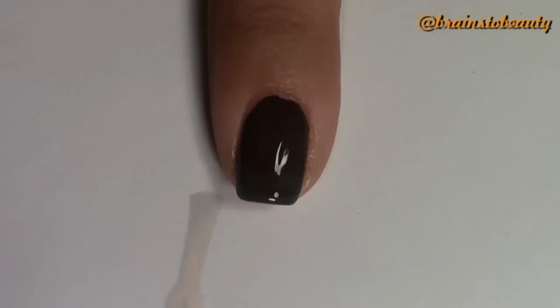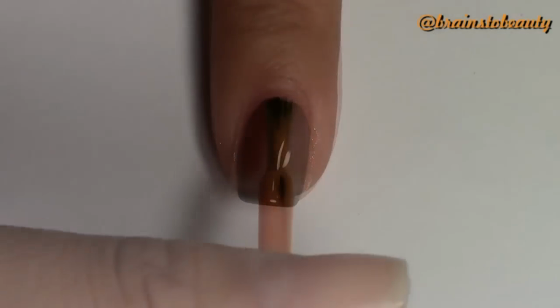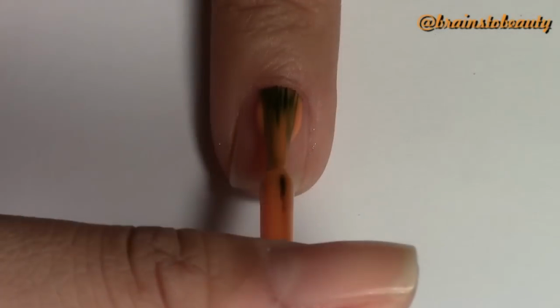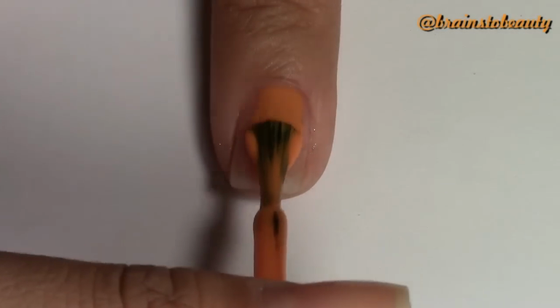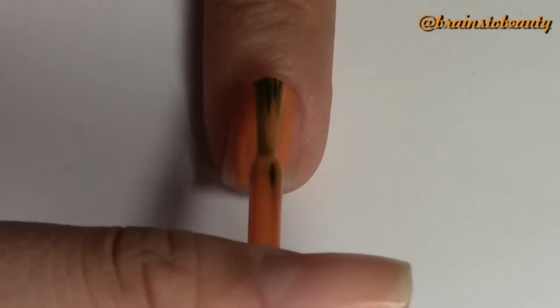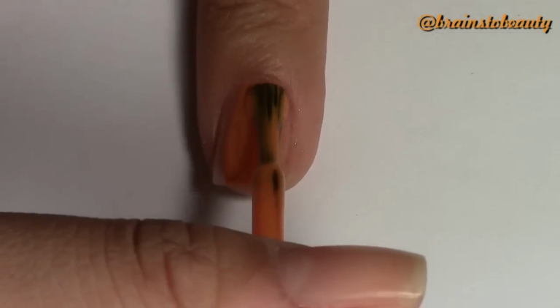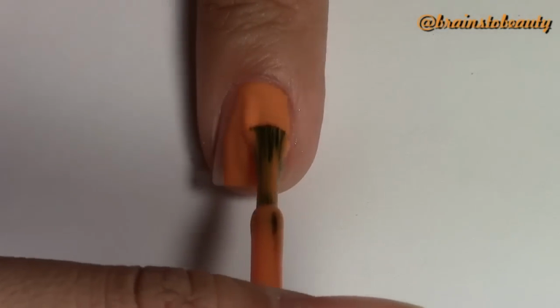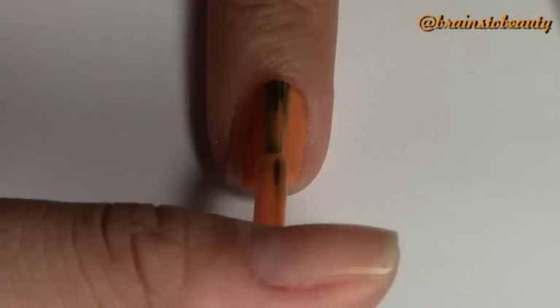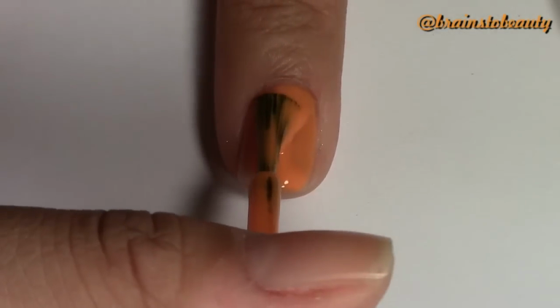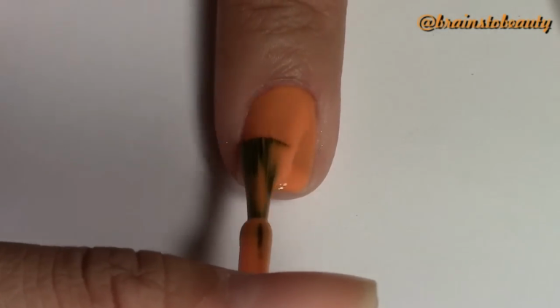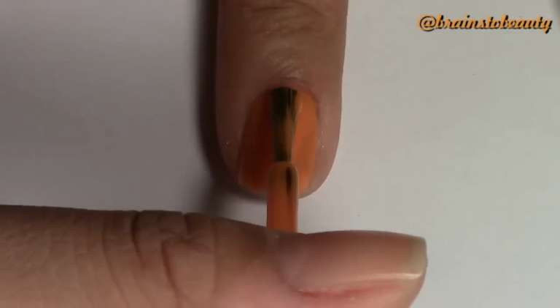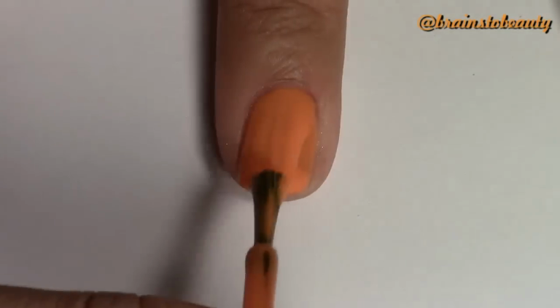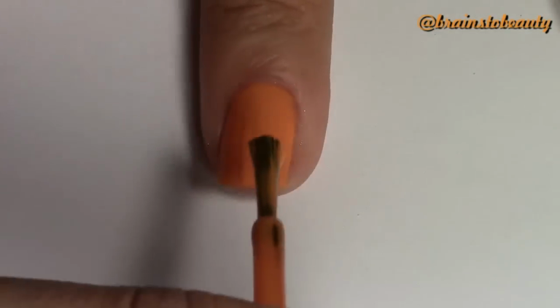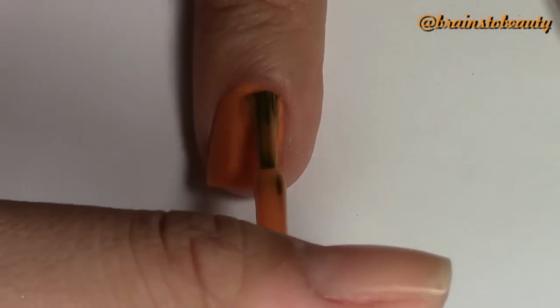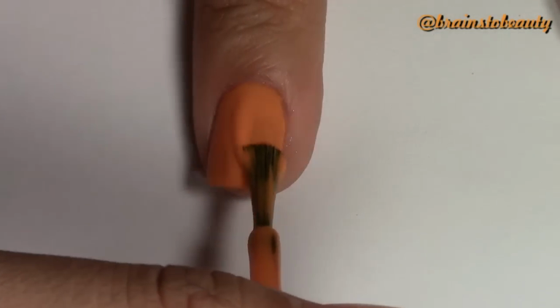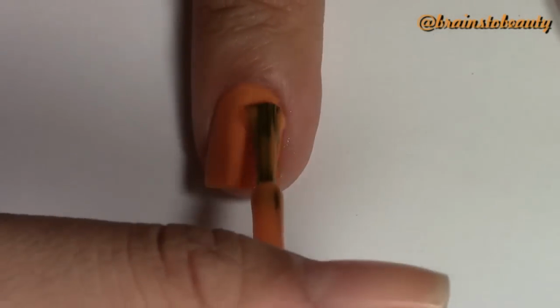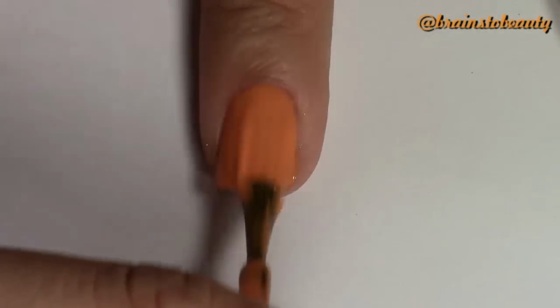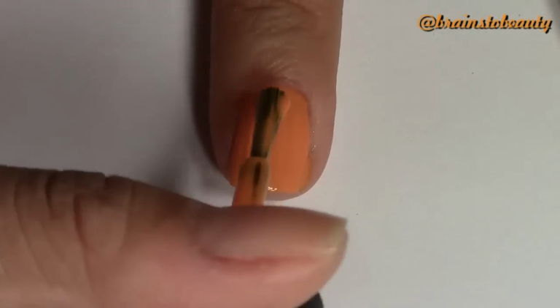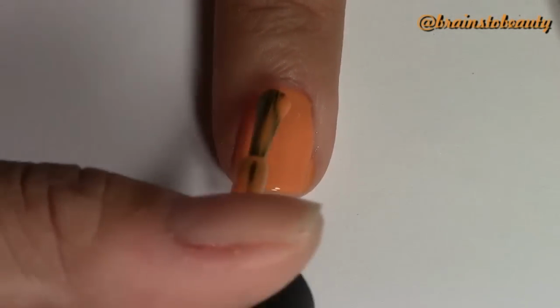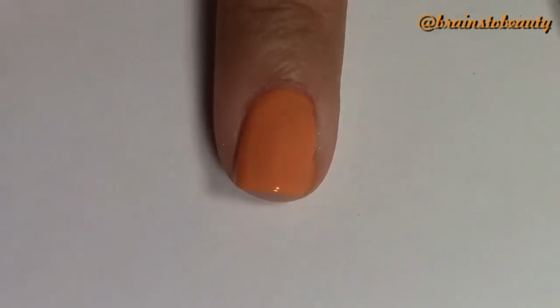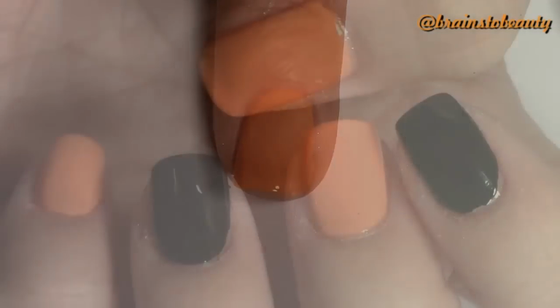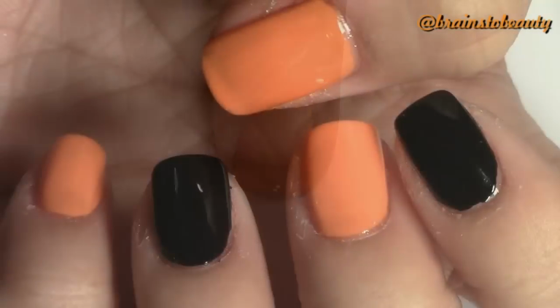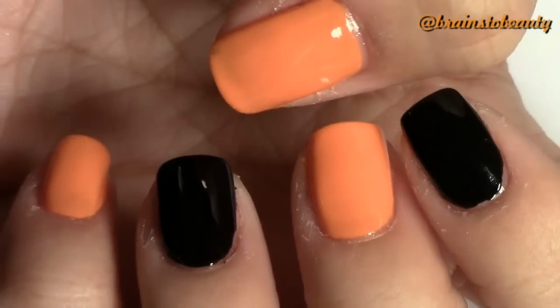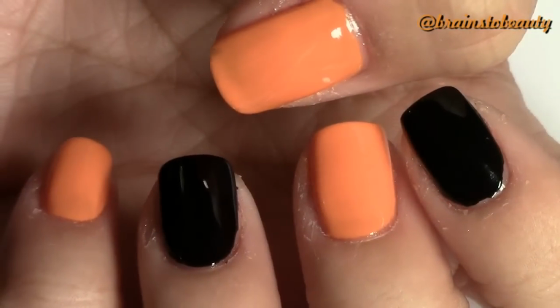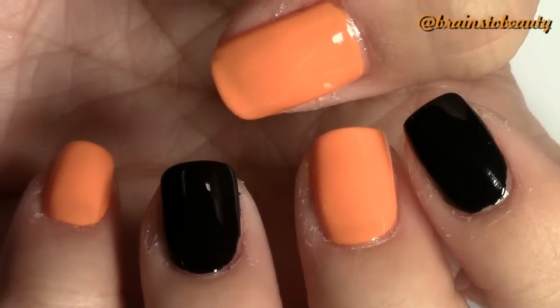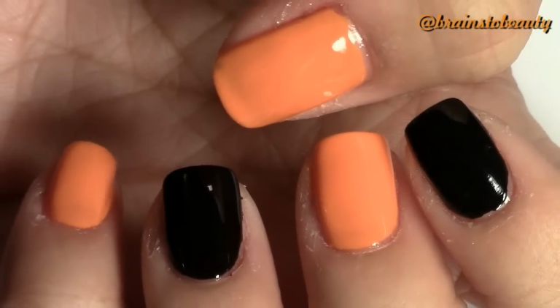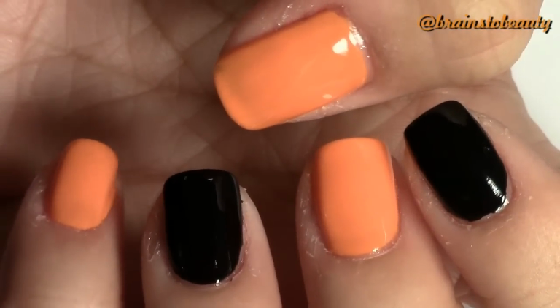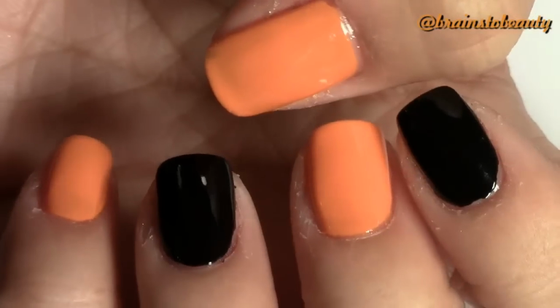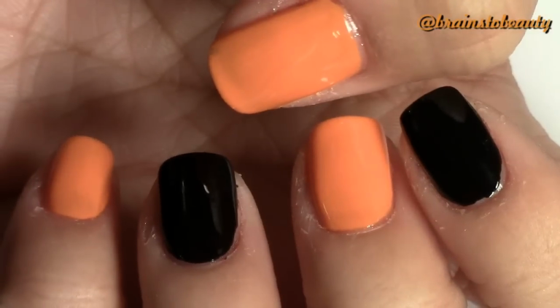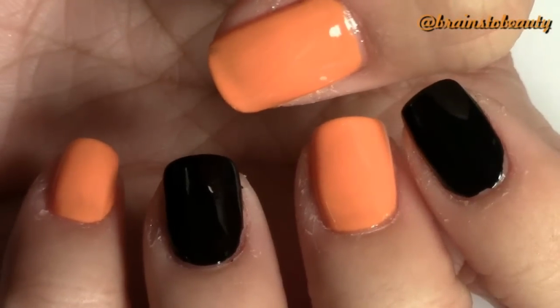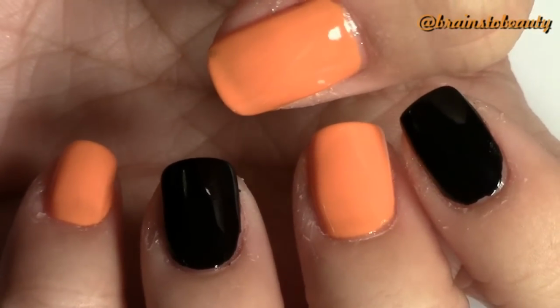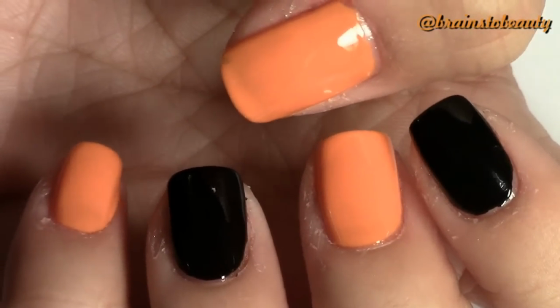Next, apply orange polish to the other nails — that would be your thumb, middle, and pinky. At this point, this is what your nails should look like: alternating black and orange.